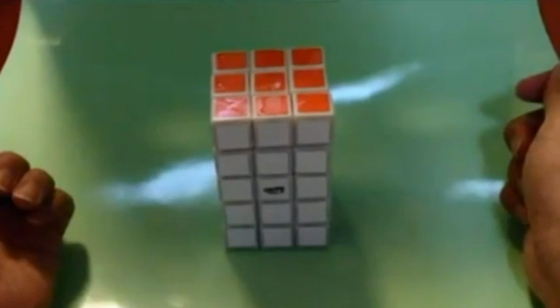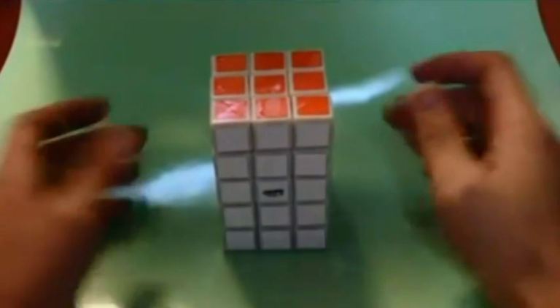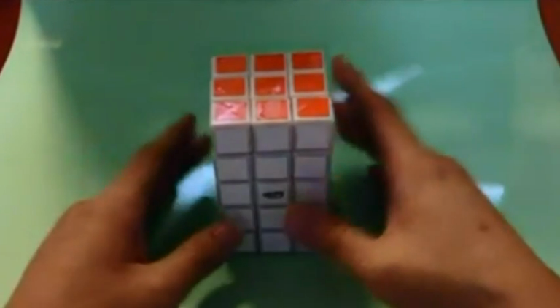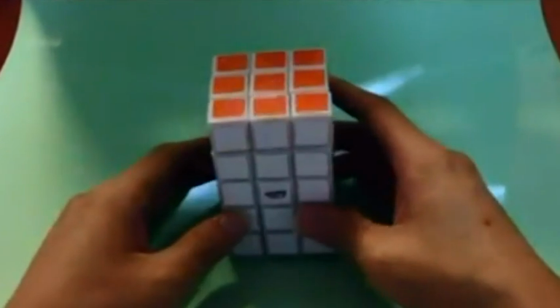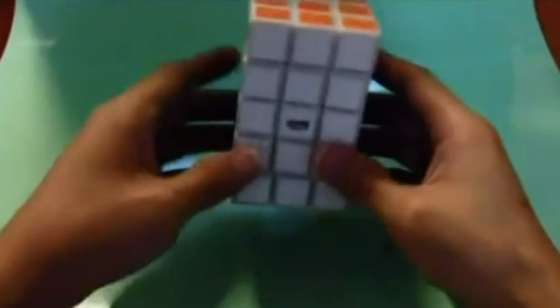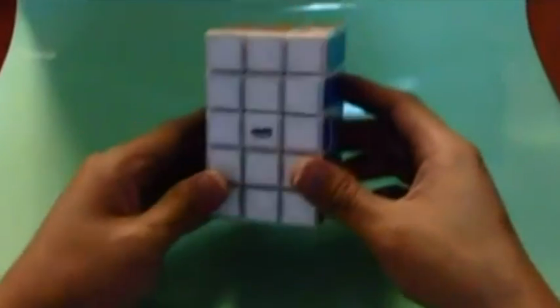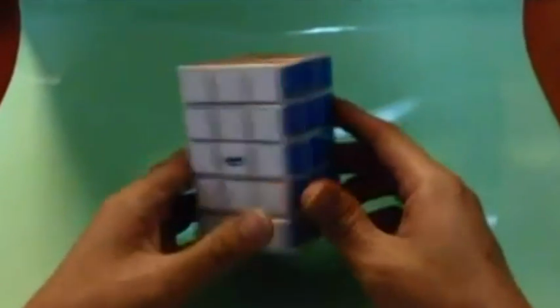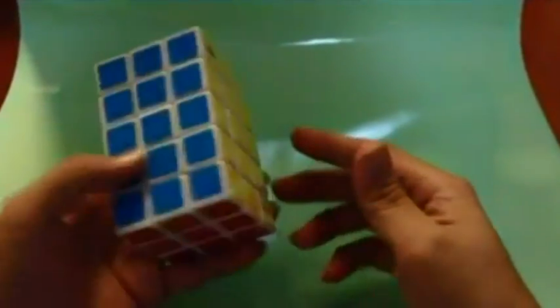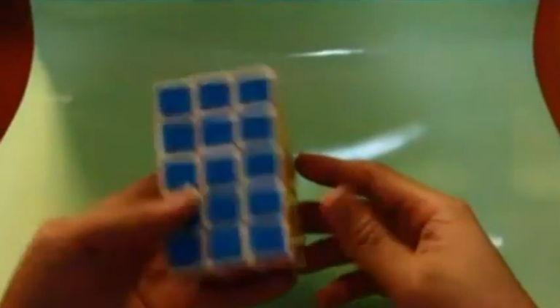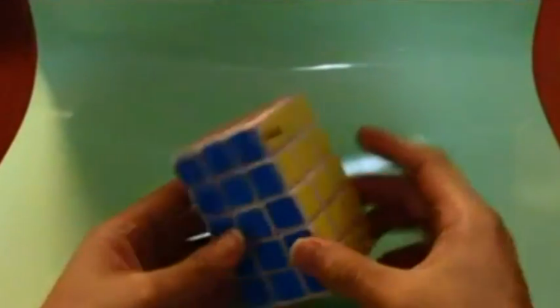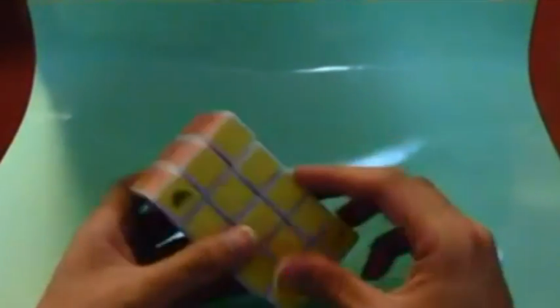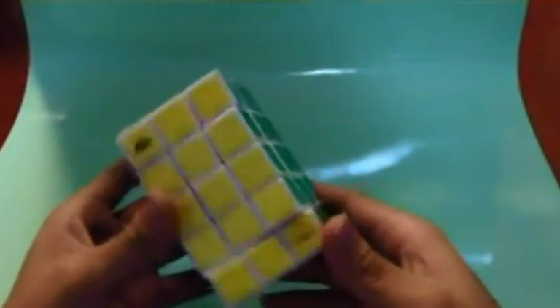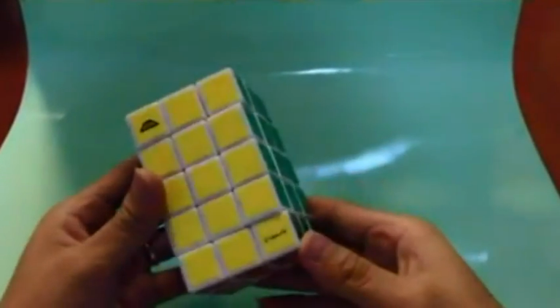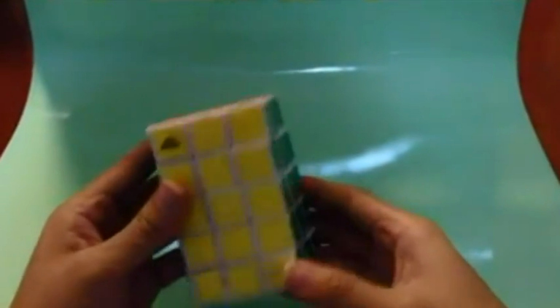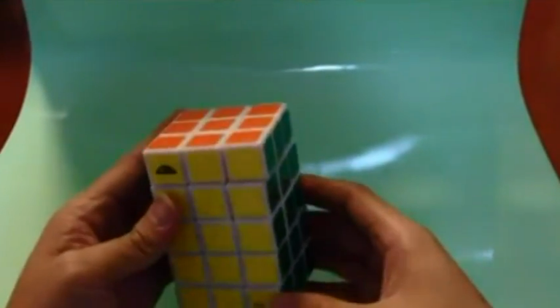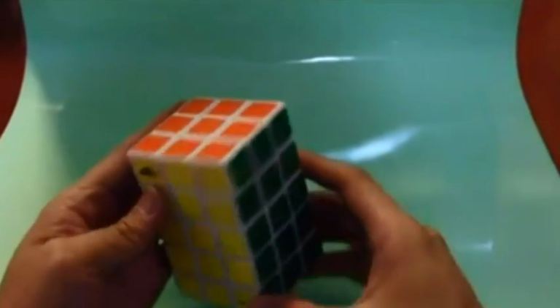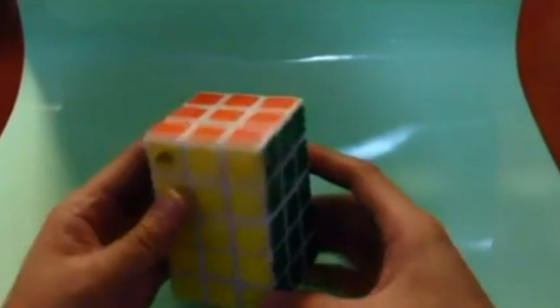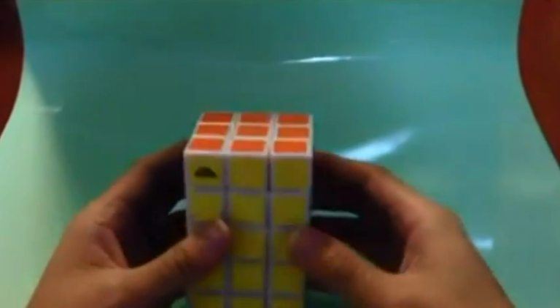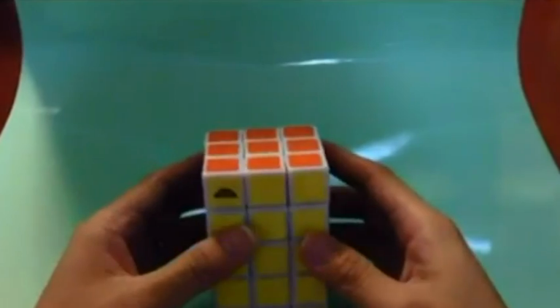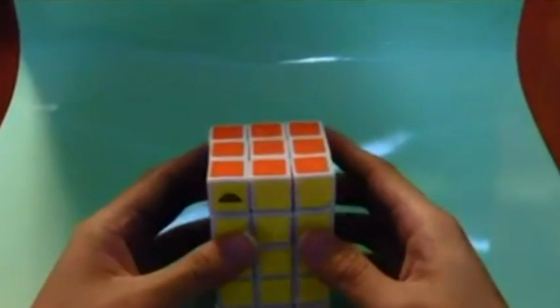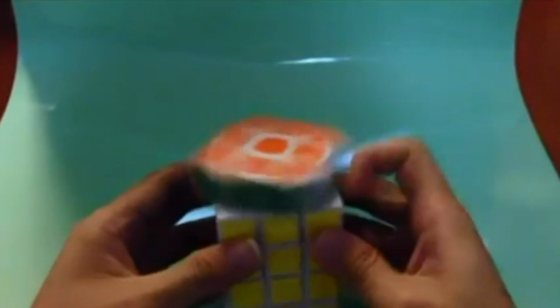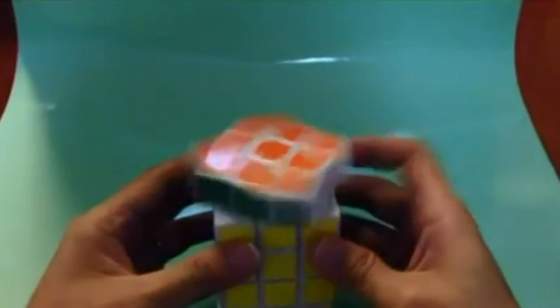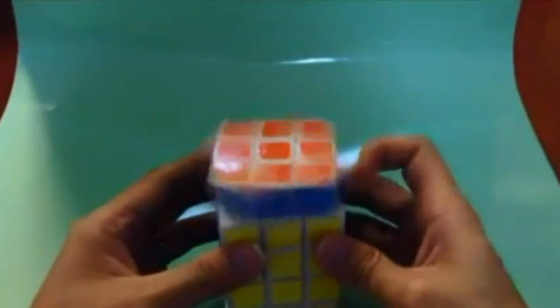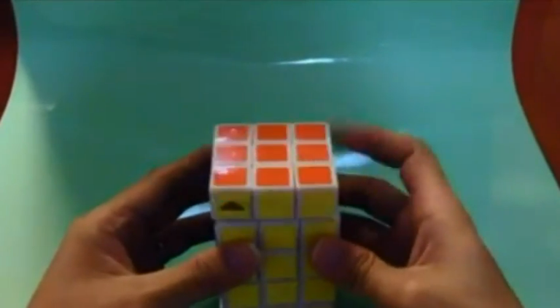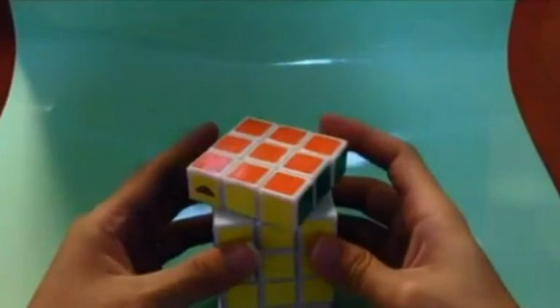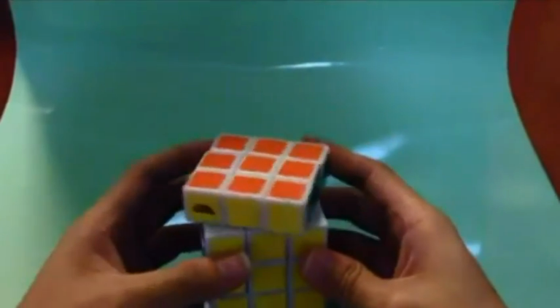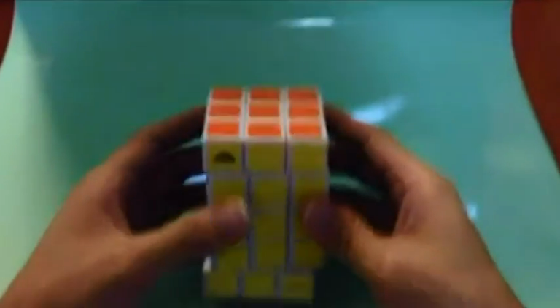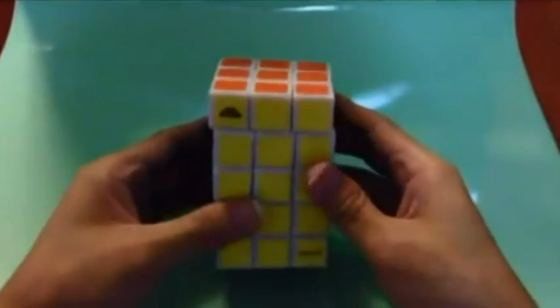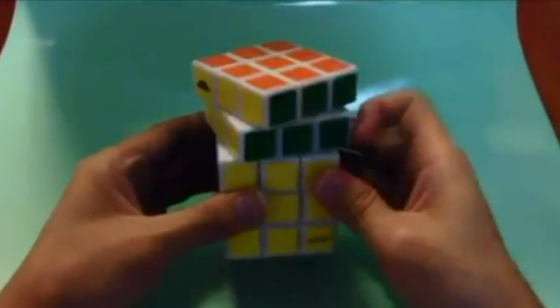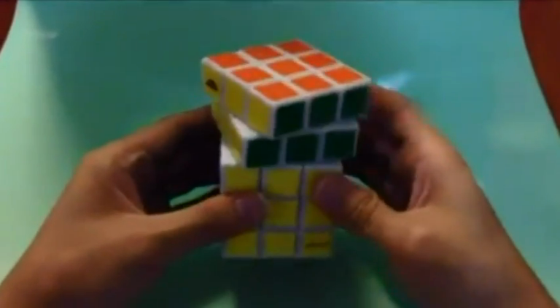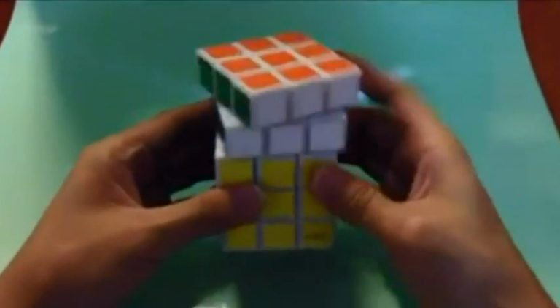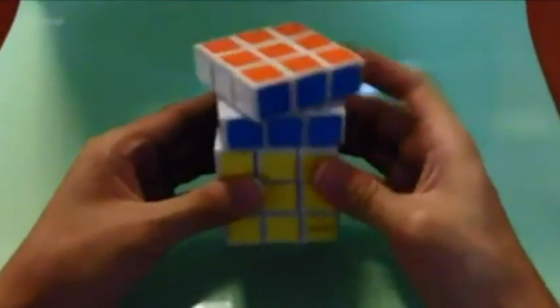Hello, this is the first ever factory made proportioned 3x3x5. By proportioned, I mean that all sides are made up of squares, and not rectangles like previous 3x3x5s.